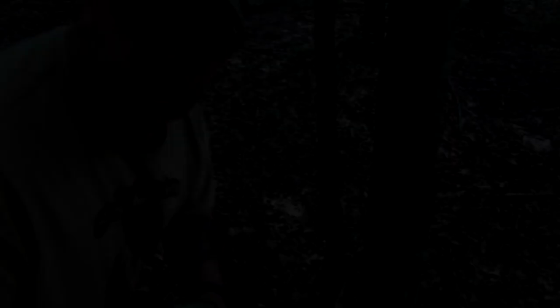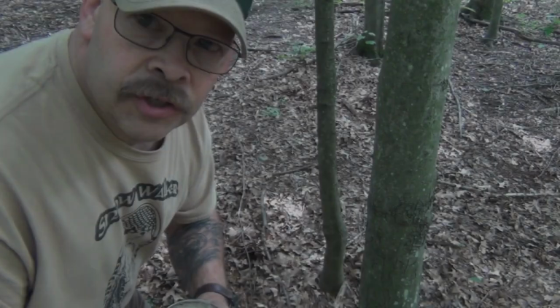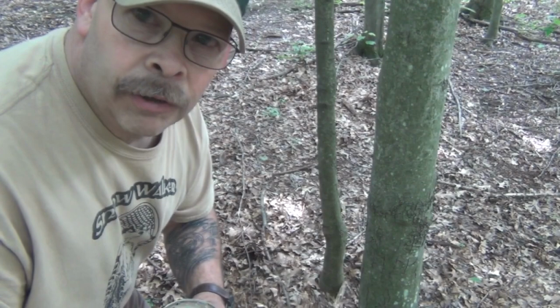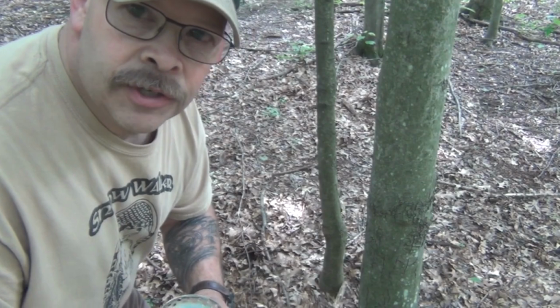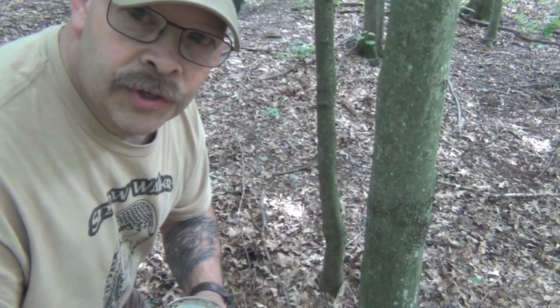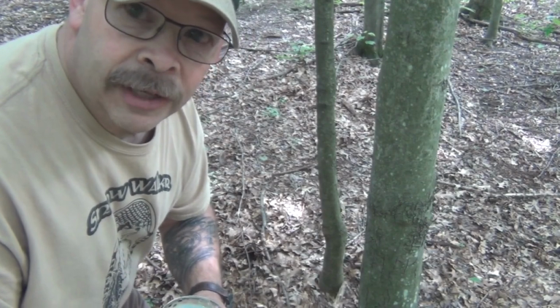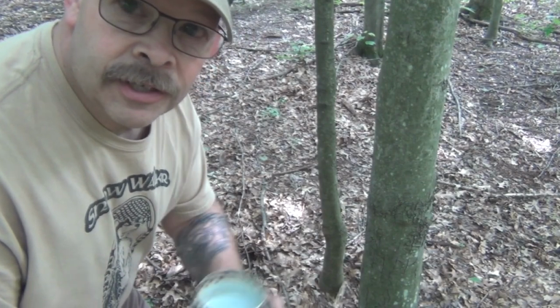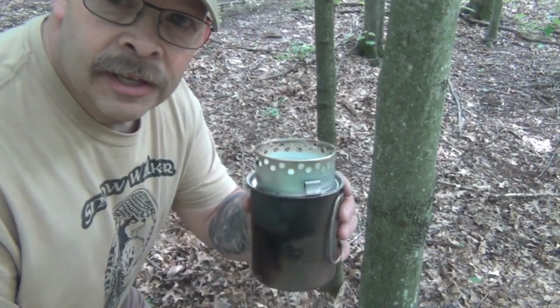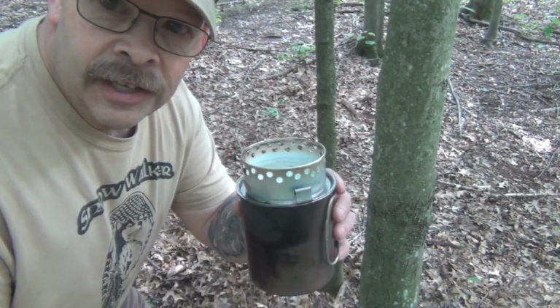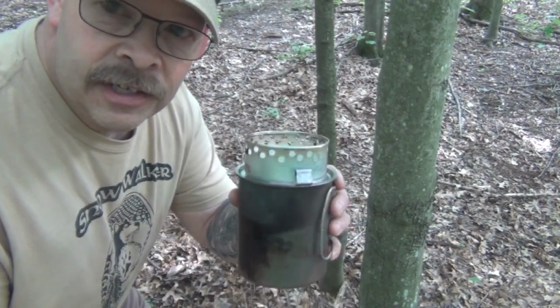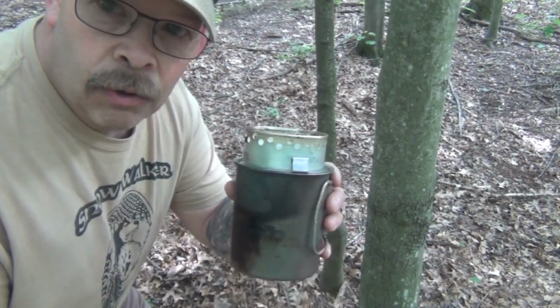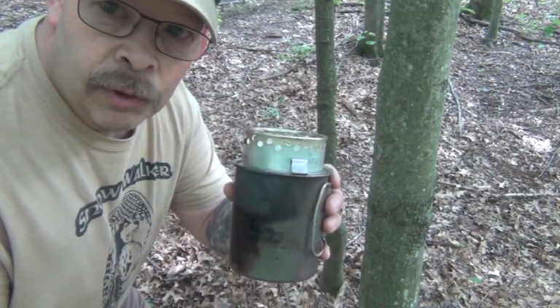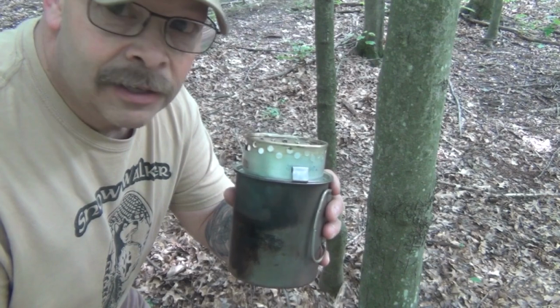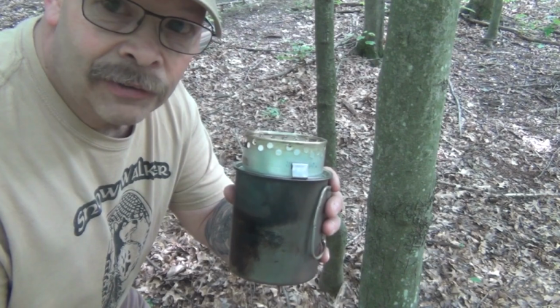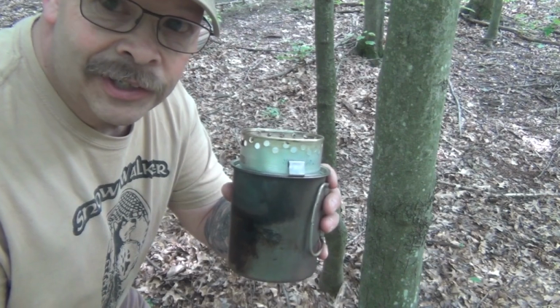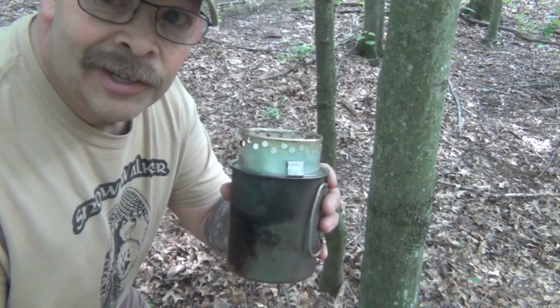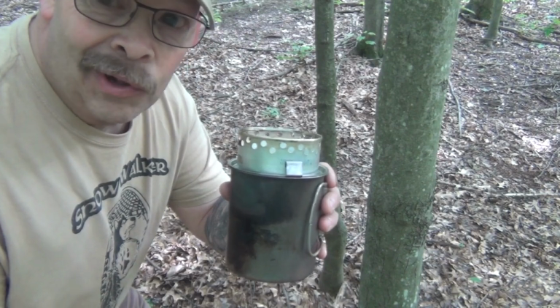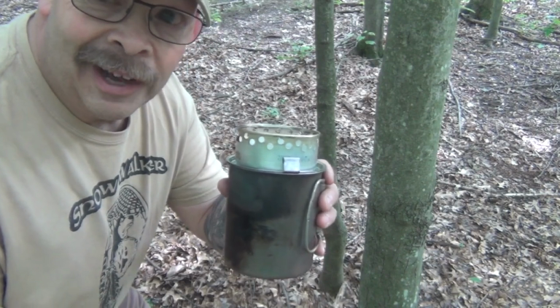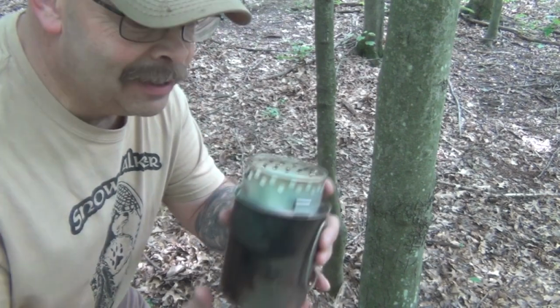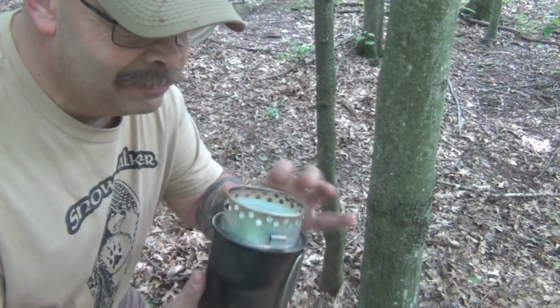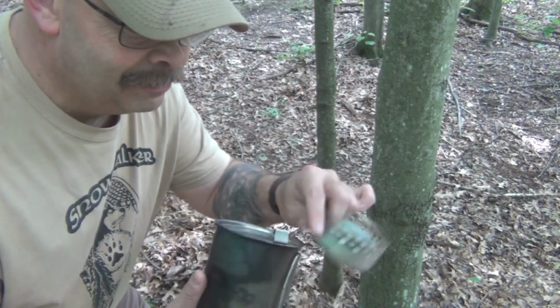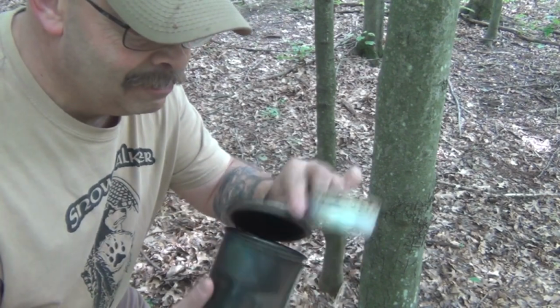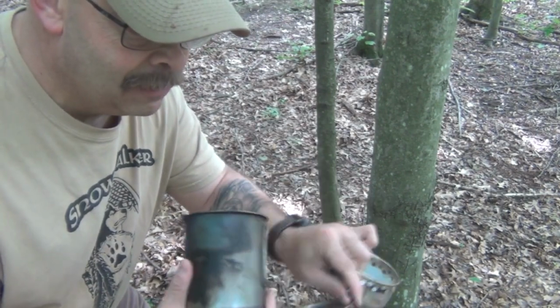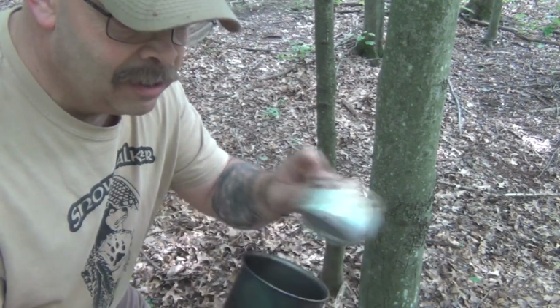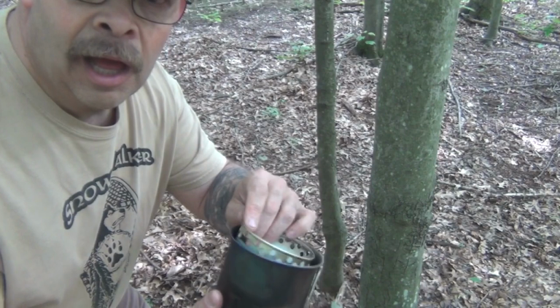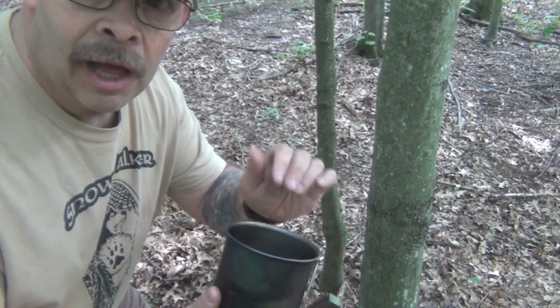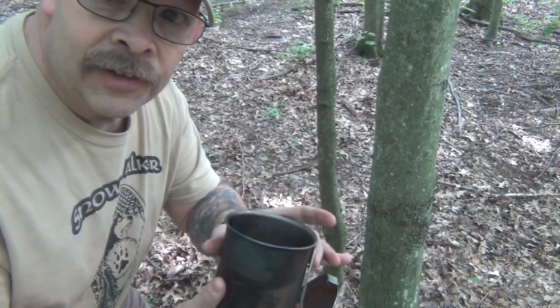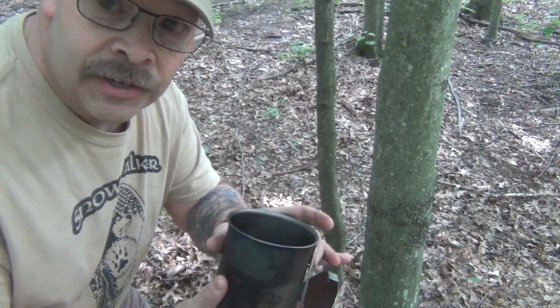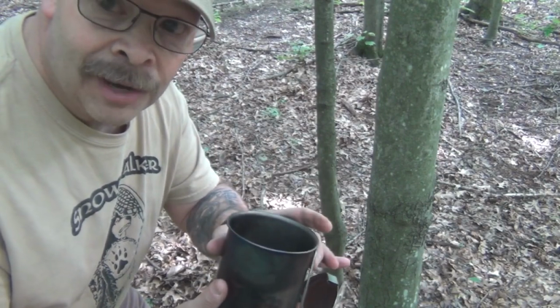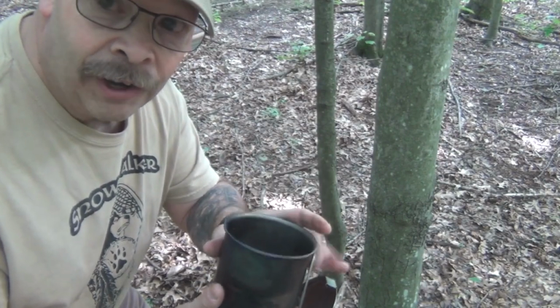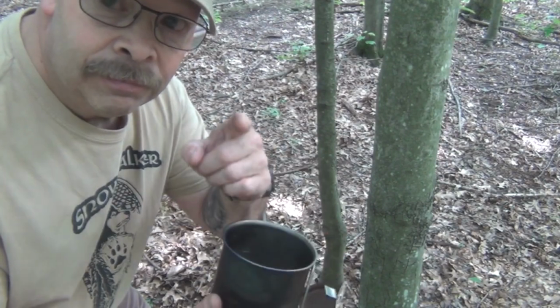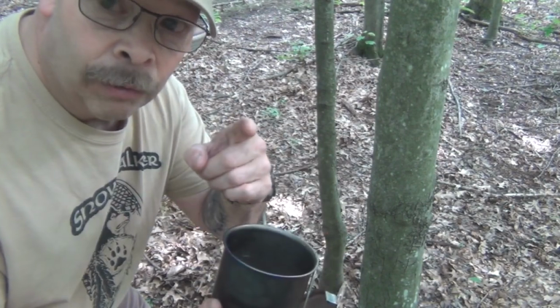Today on Snow Walker Outdoors we're going to show you how to make this the easiest alcohol stove hack you're ever going to see. Small, compact, fits right inside your cup for carrying. Don't go away.